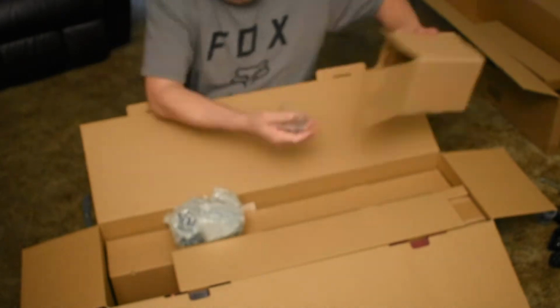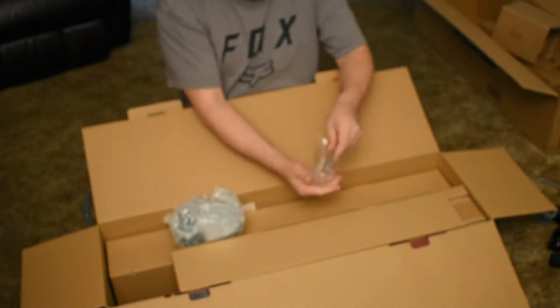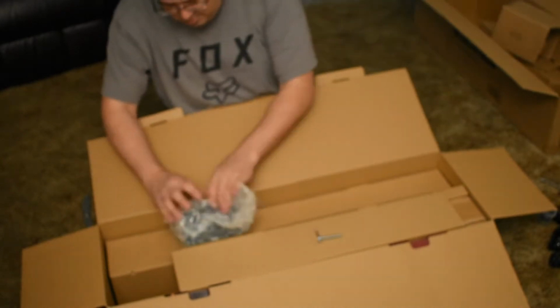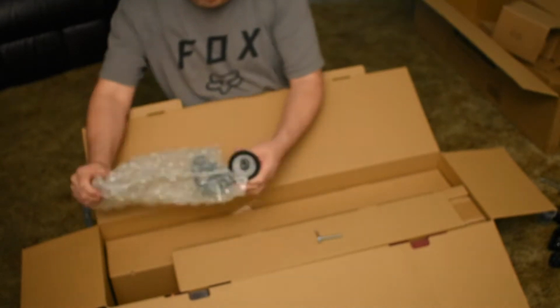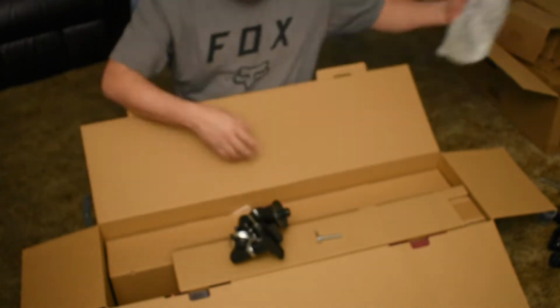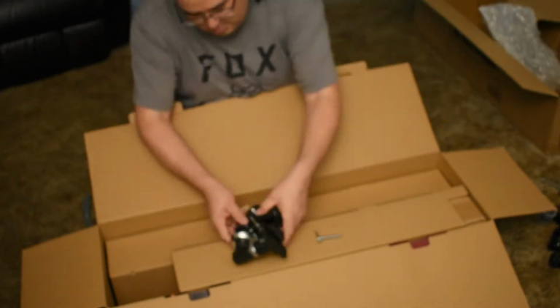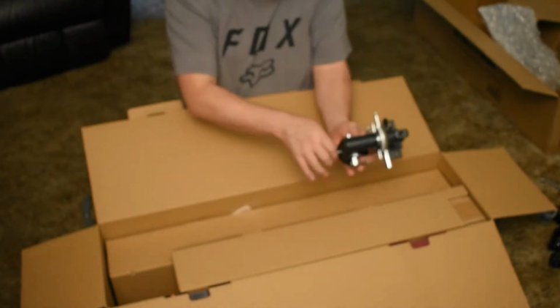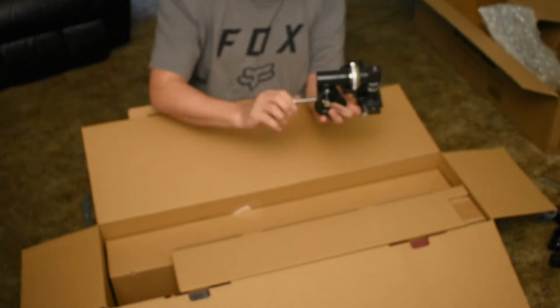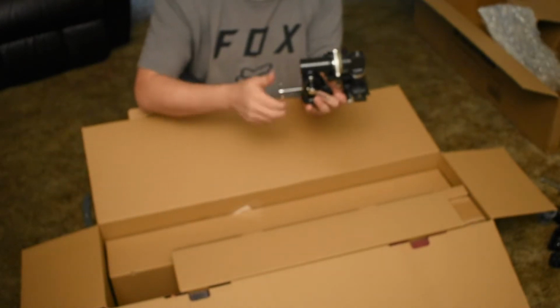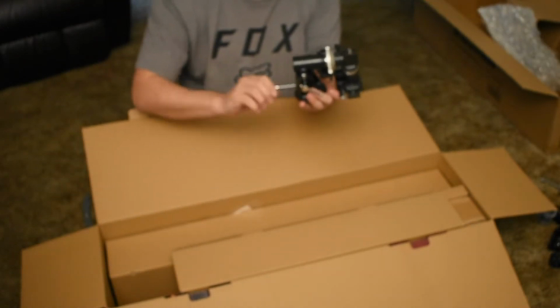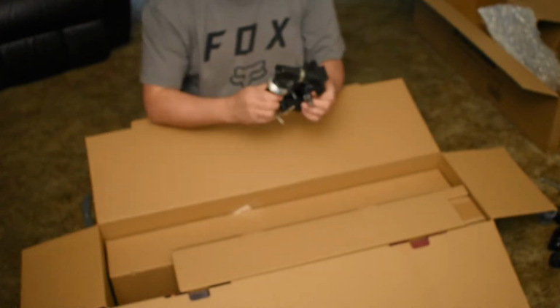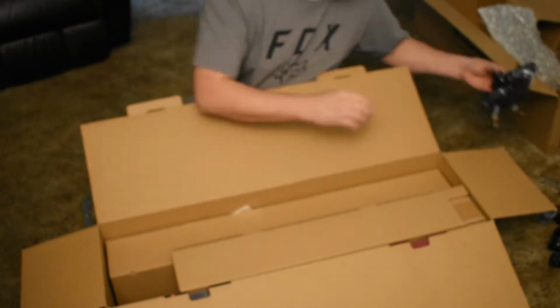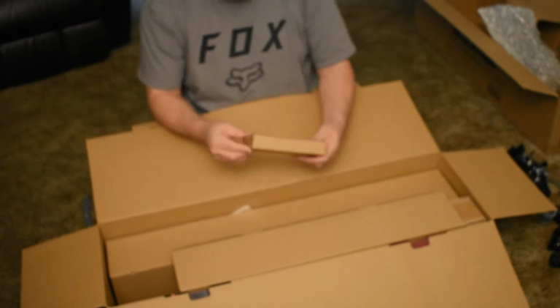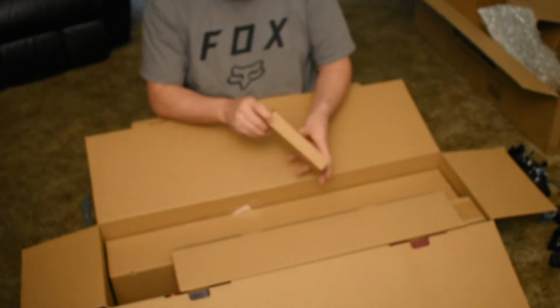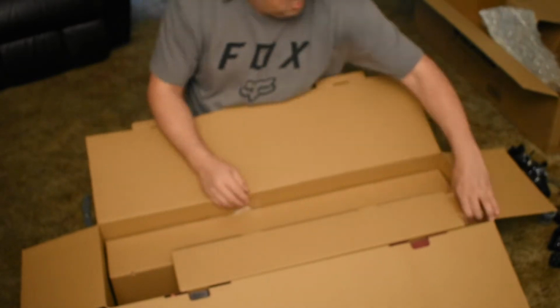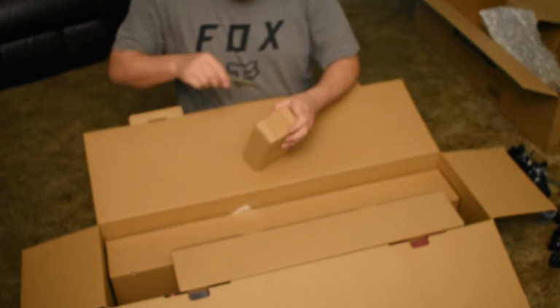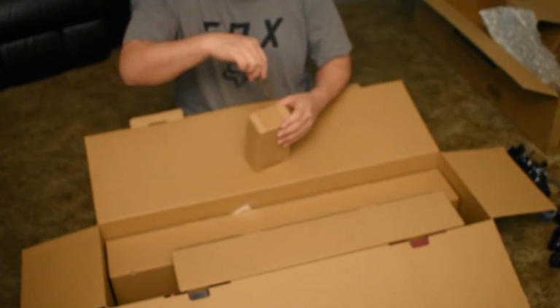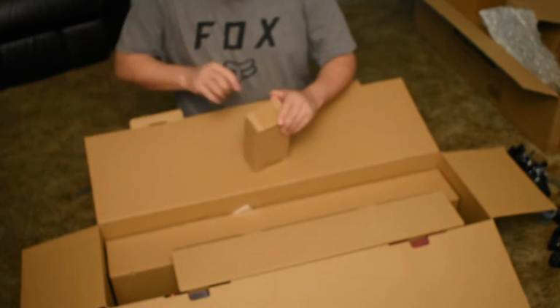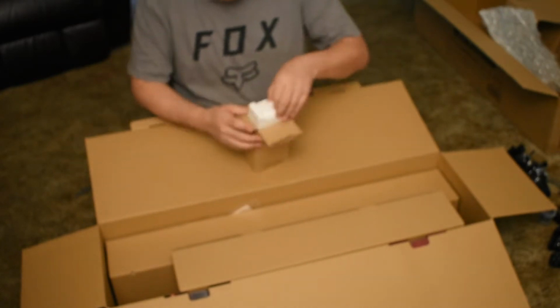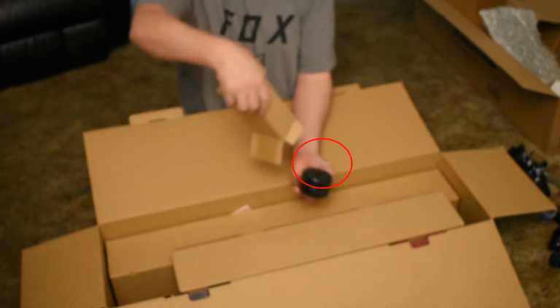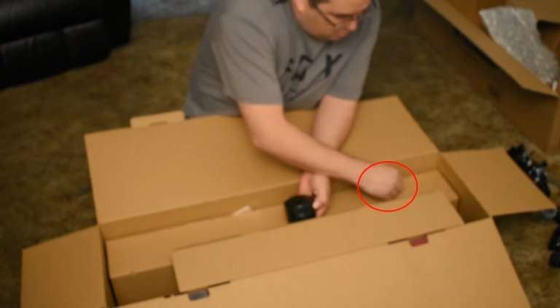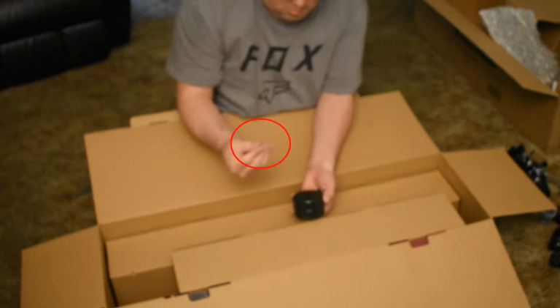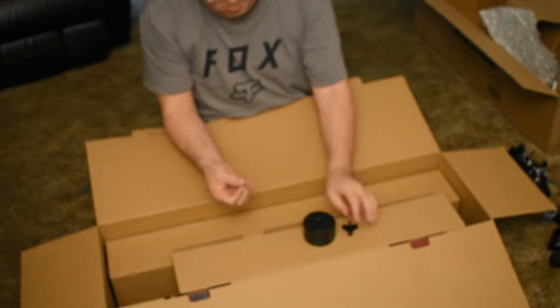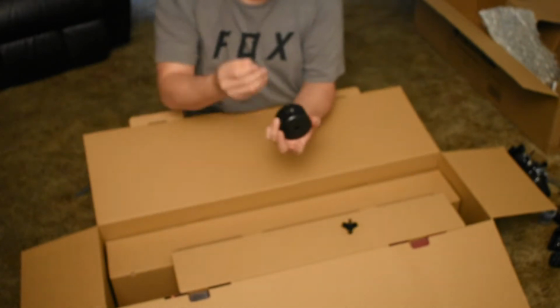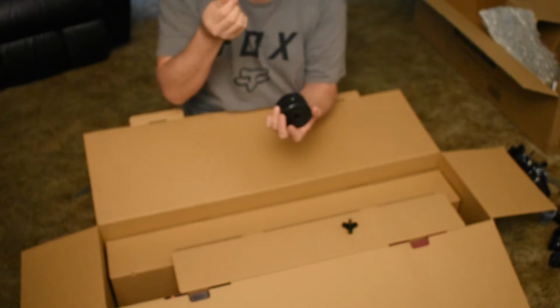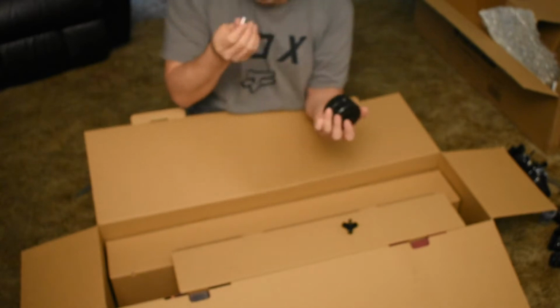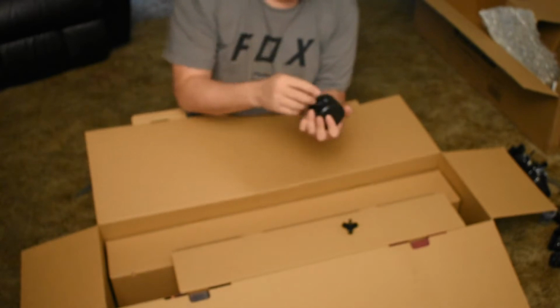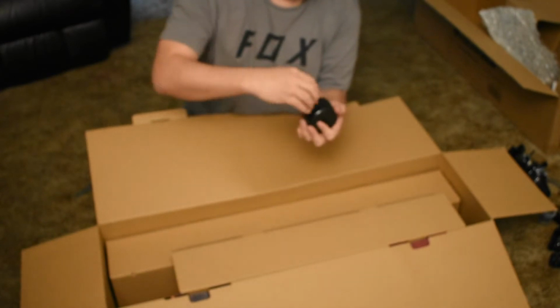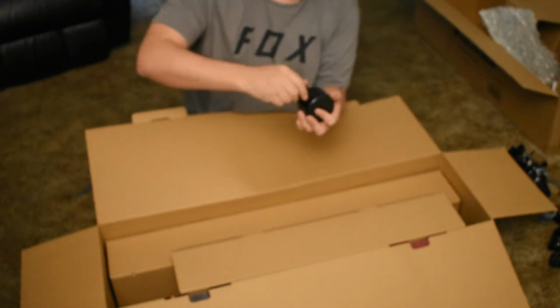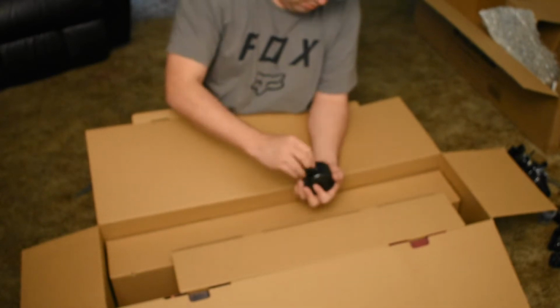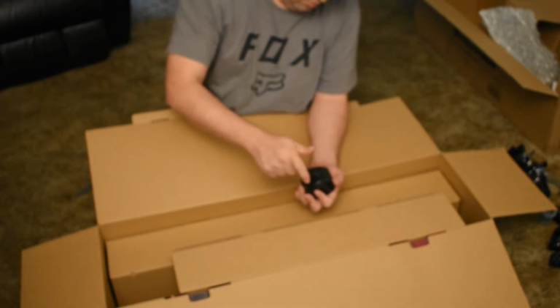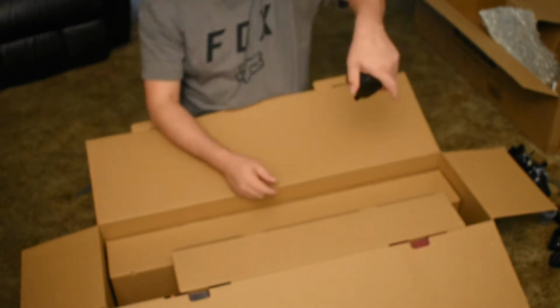It showed up in good condition and is well packaged for shipping. Watch out for the little pin that will fall out of the counterweight when you take that out — kinda like that. You'll know it when you see it; it's the heavy box.